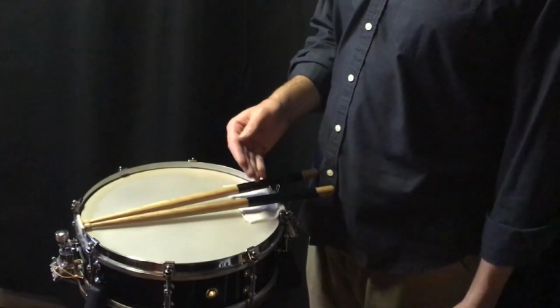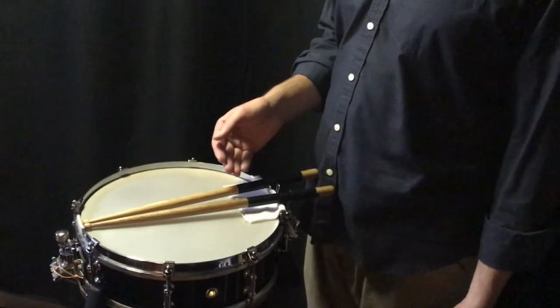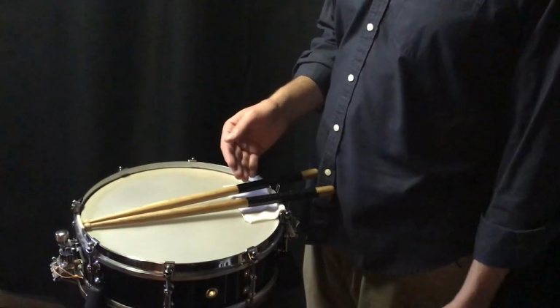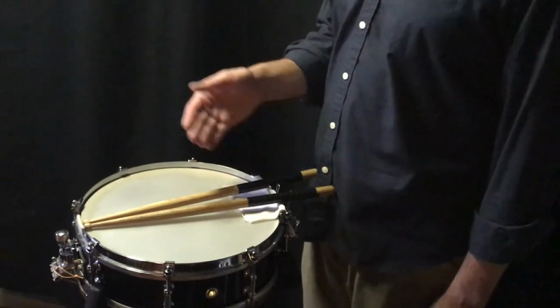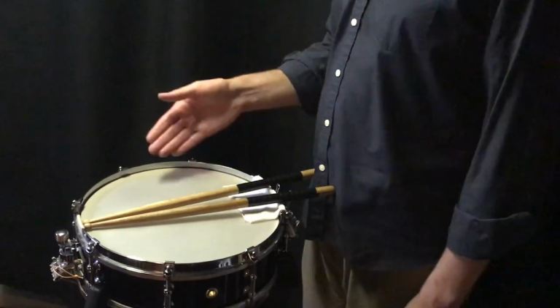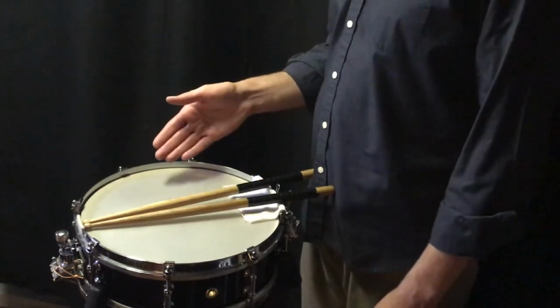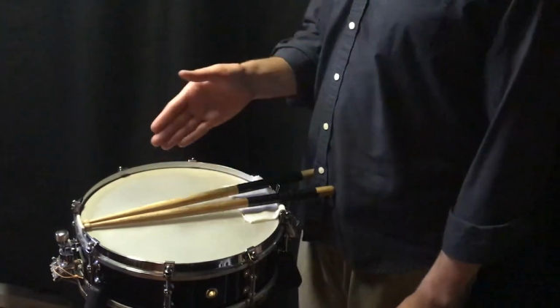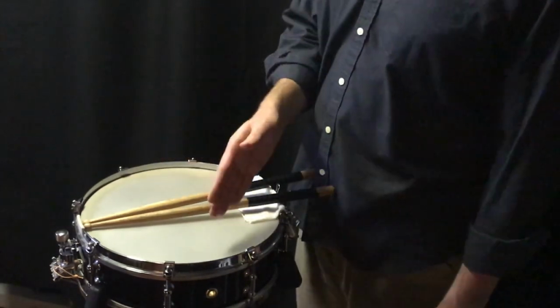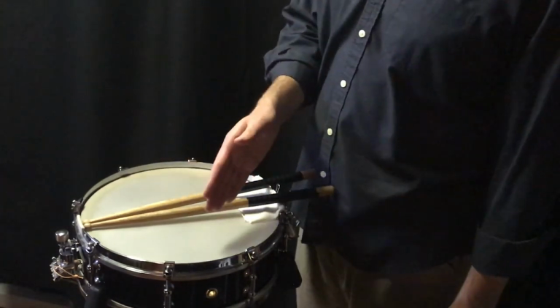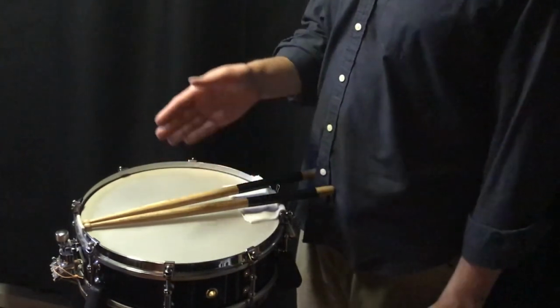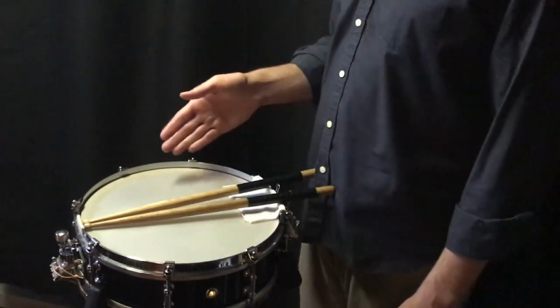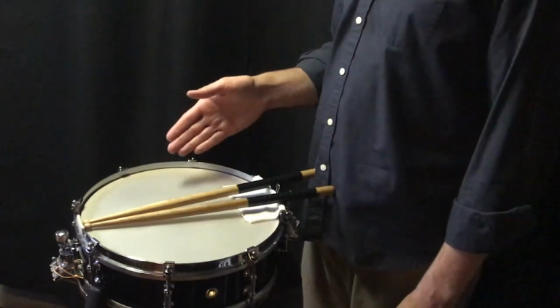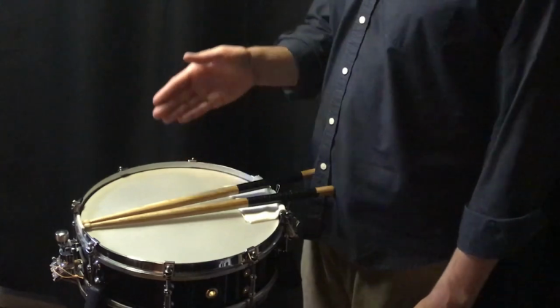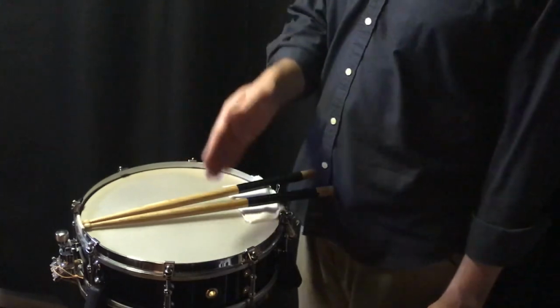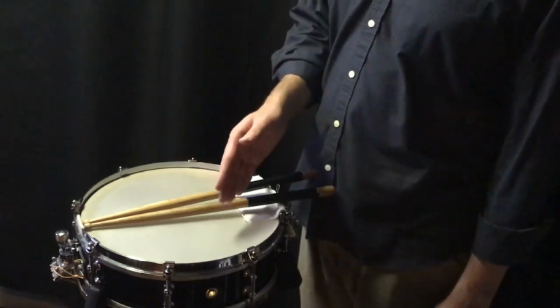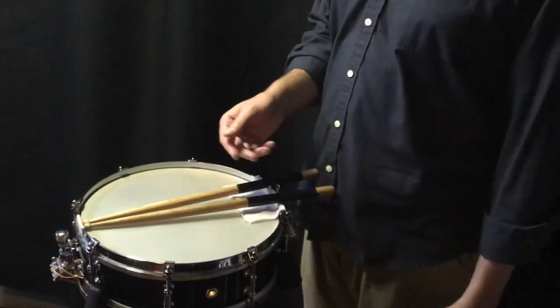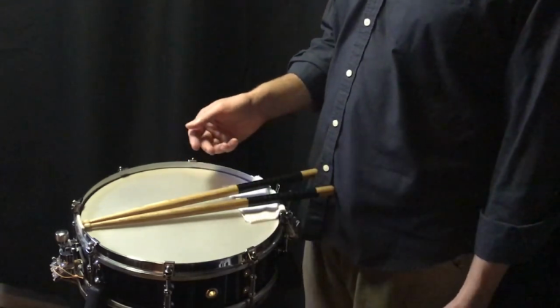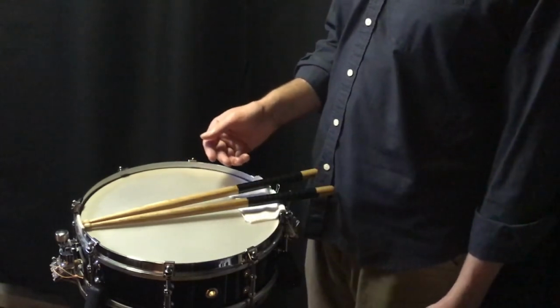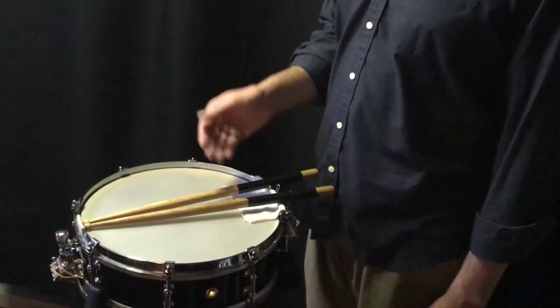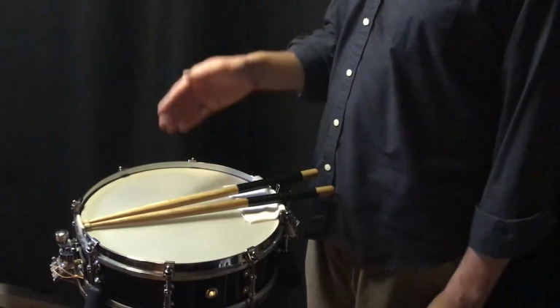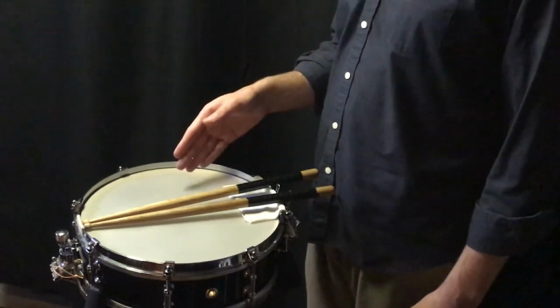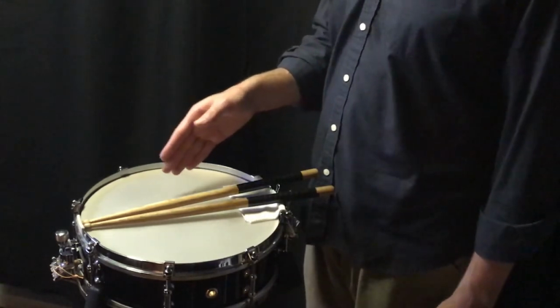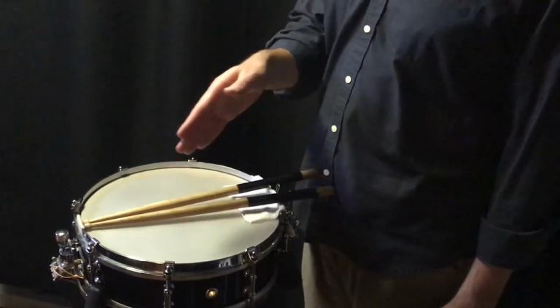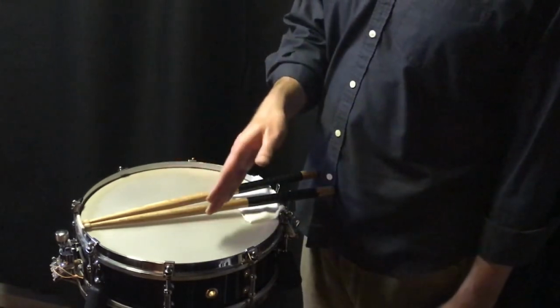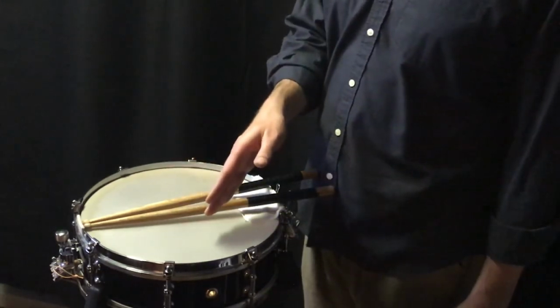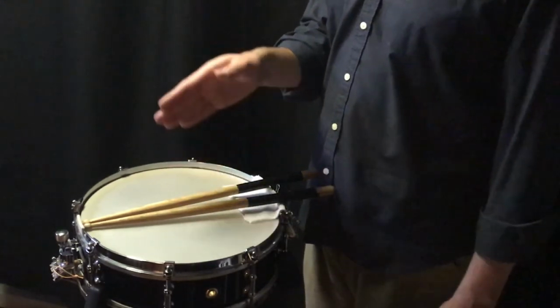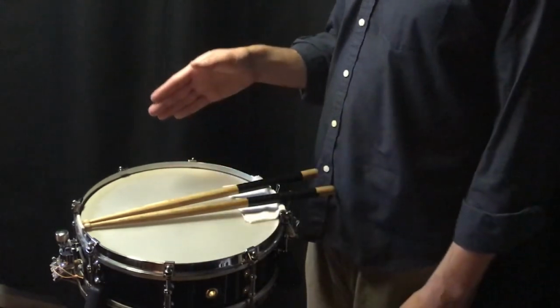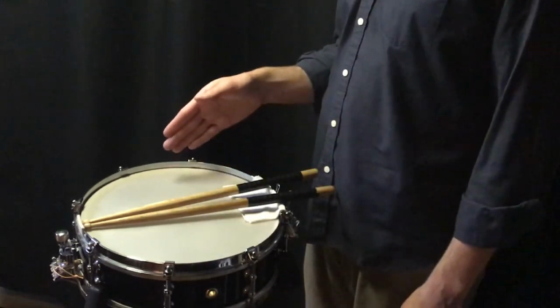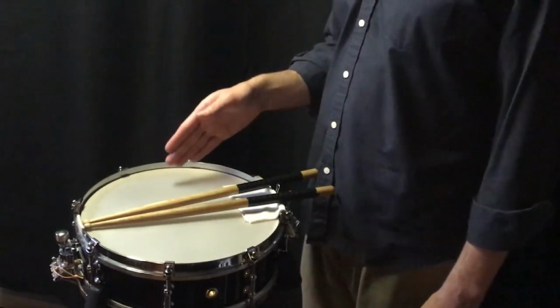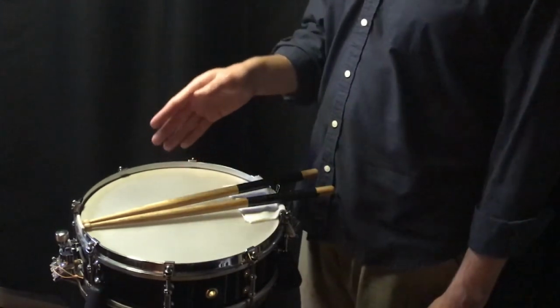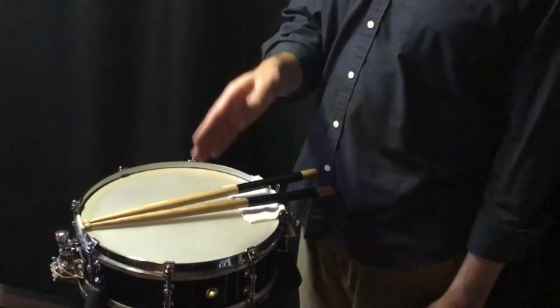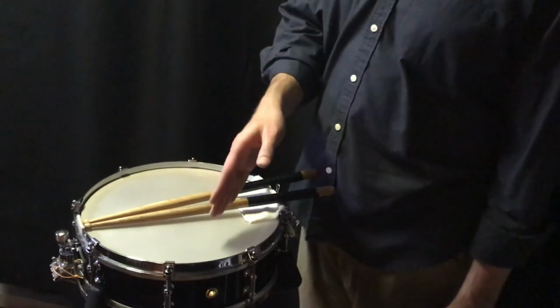If it's off the beat: 1-&-a, 2-&-a, 3-&-a, 4. Or if it's a triplet: 1-&-a, 2-&-a, 3-&-a, 4.